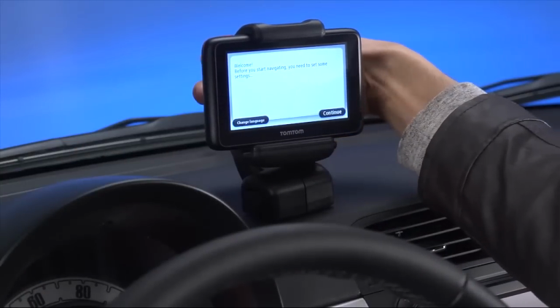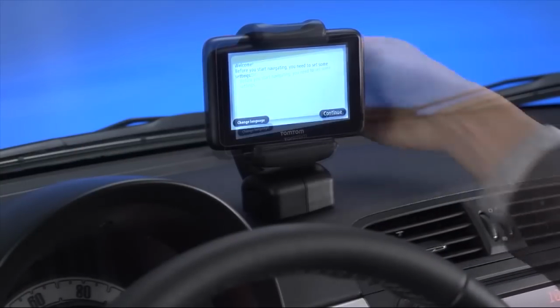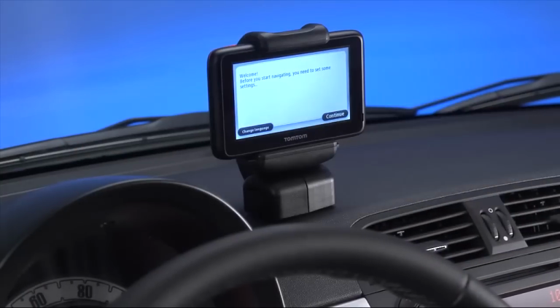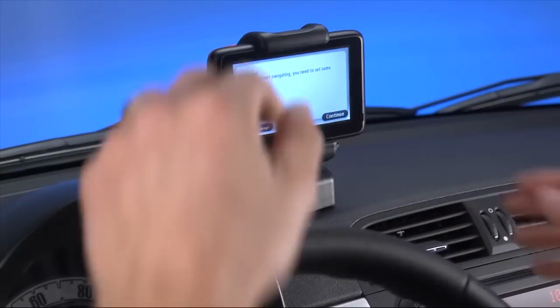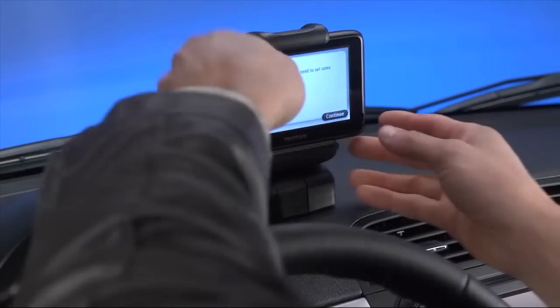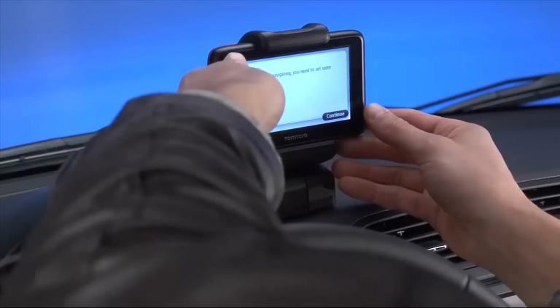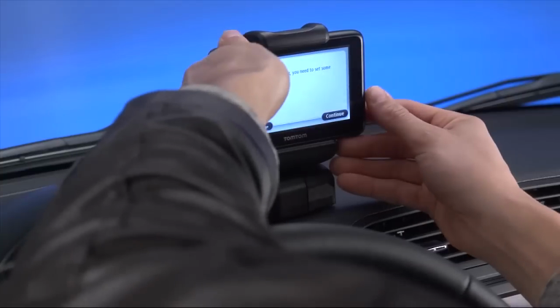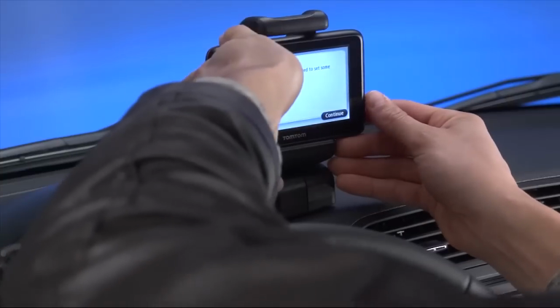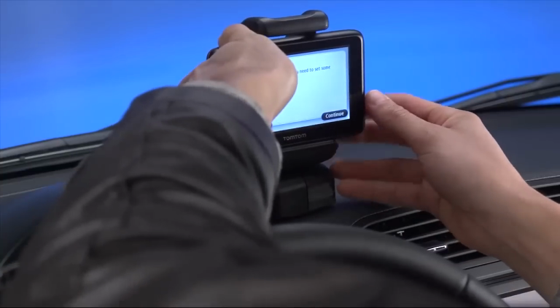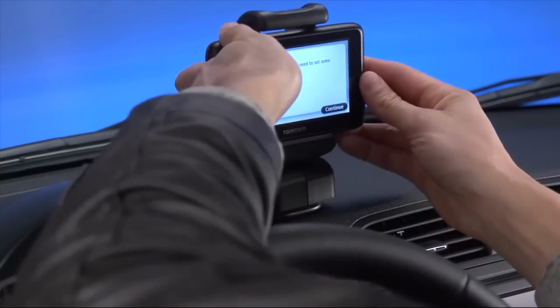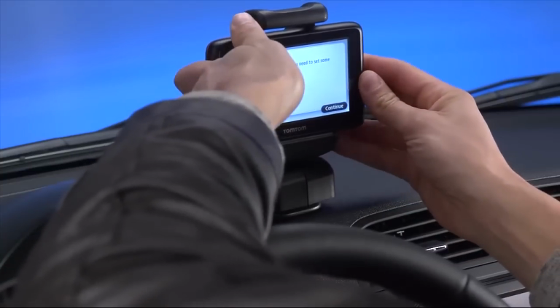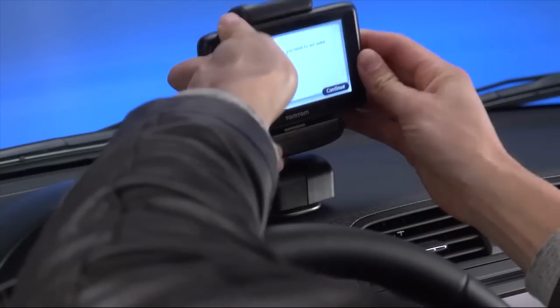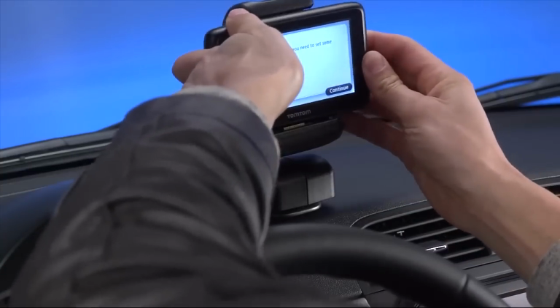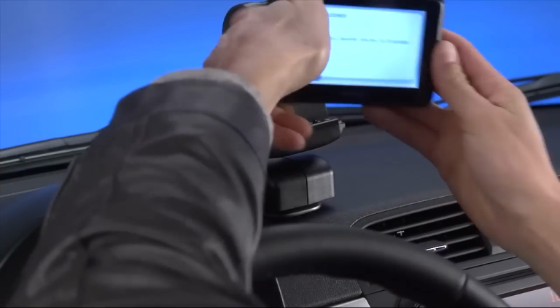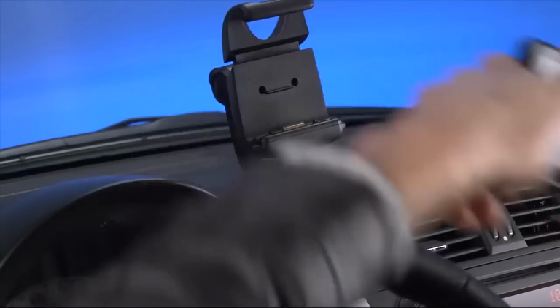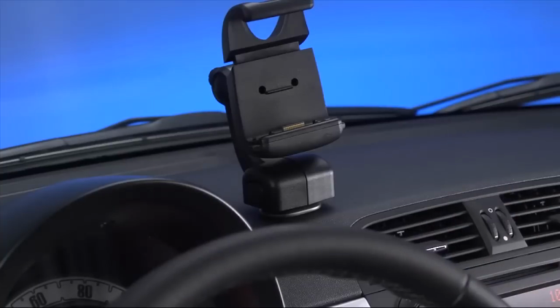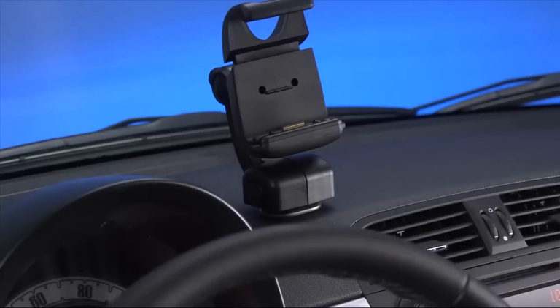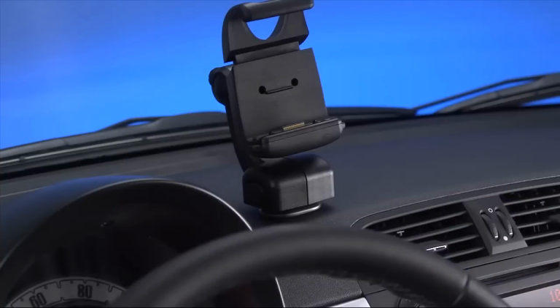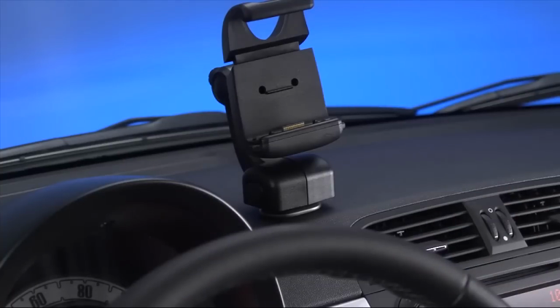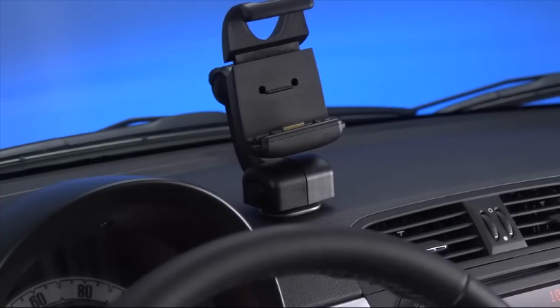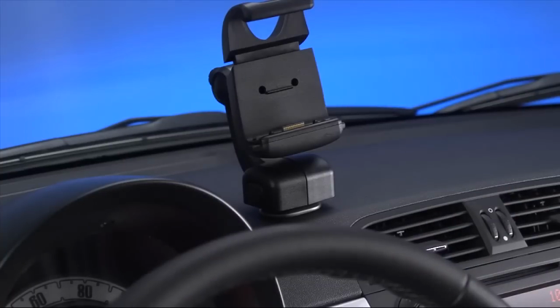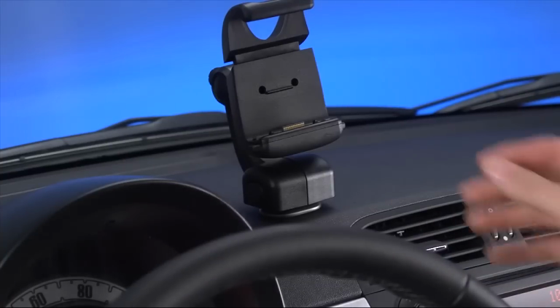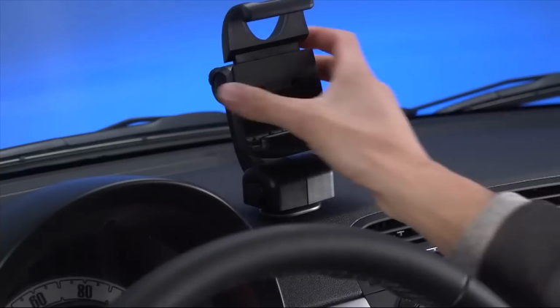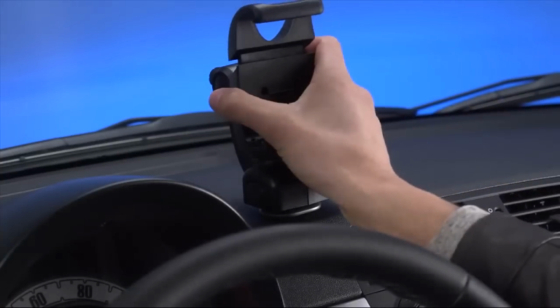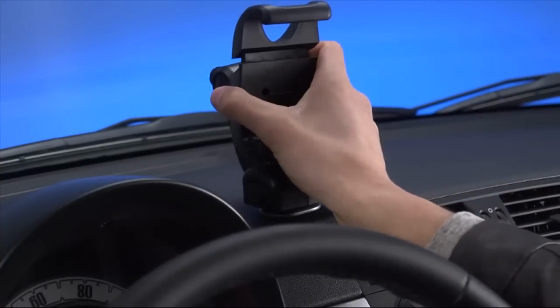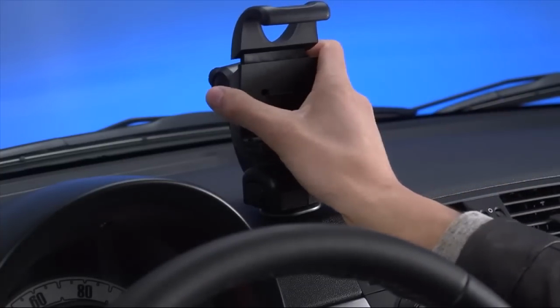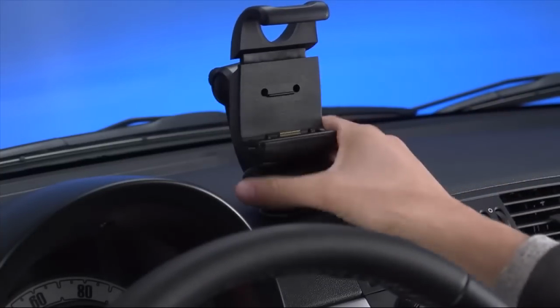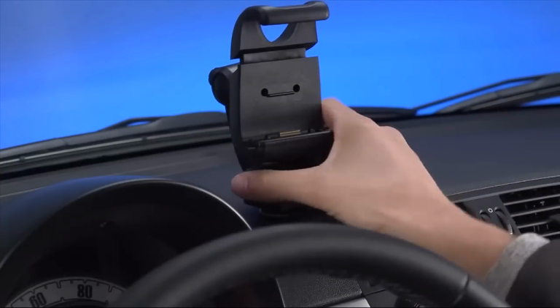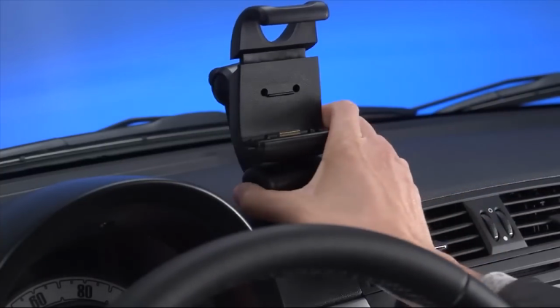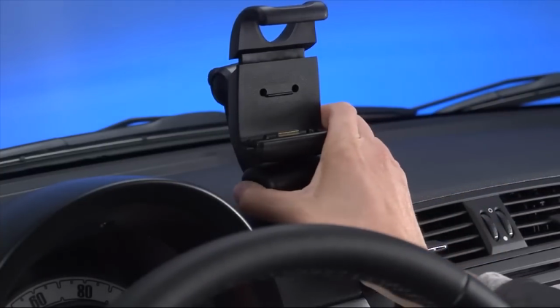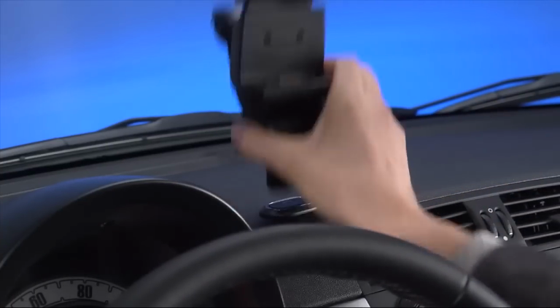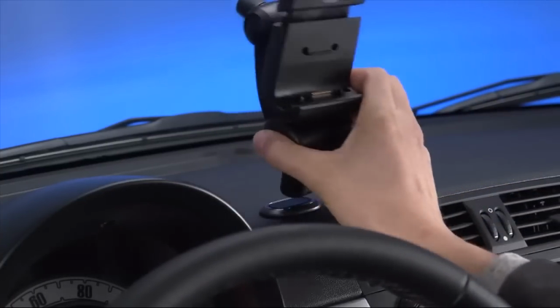To remove the navigation device, press the button on the front of the dock and lift the navigation device out. To release the dock from the dashboard, push the lower button on each side of the shaft and pull out the dock.